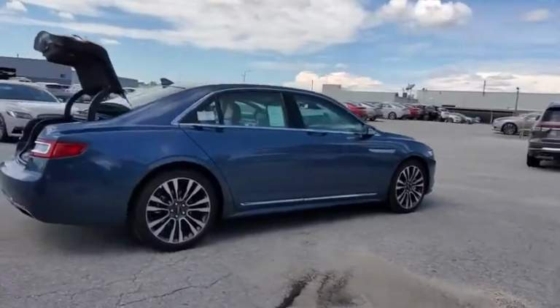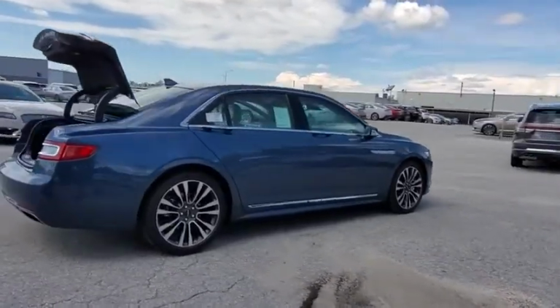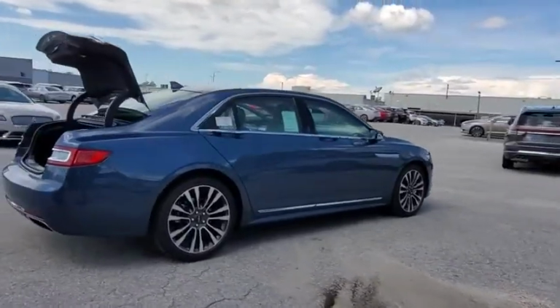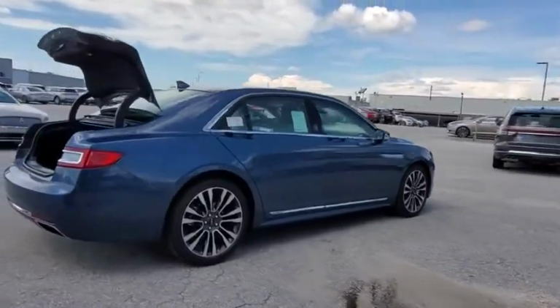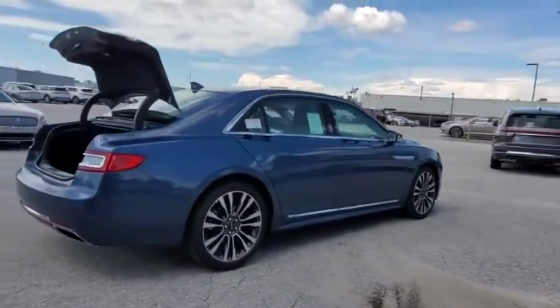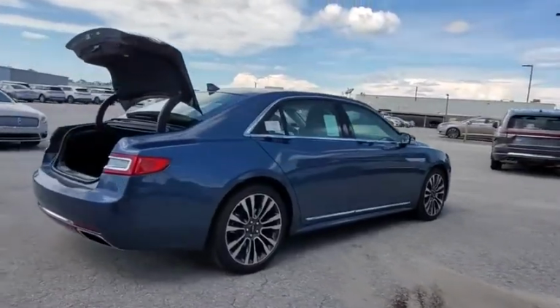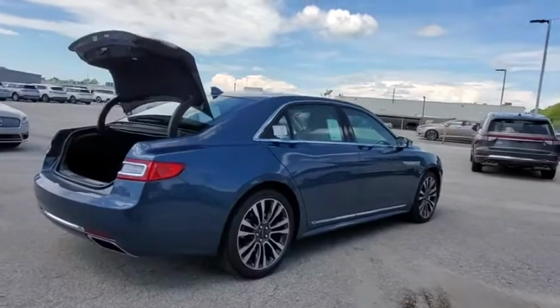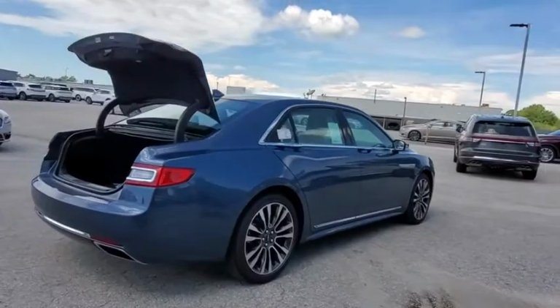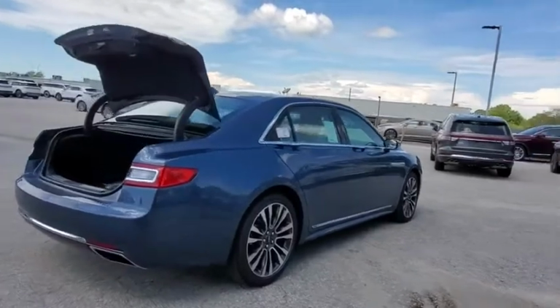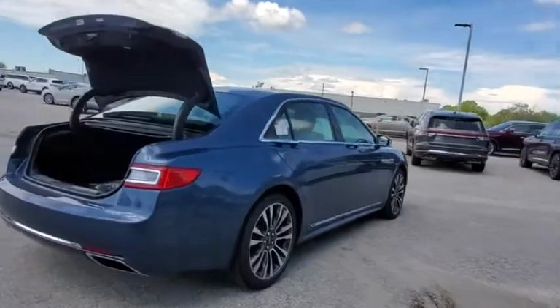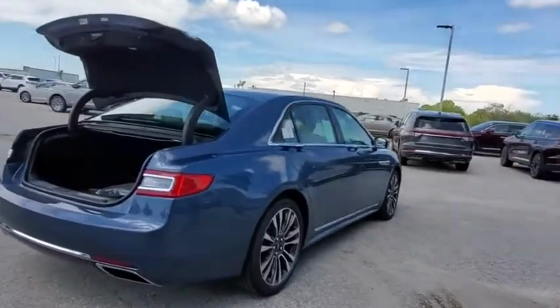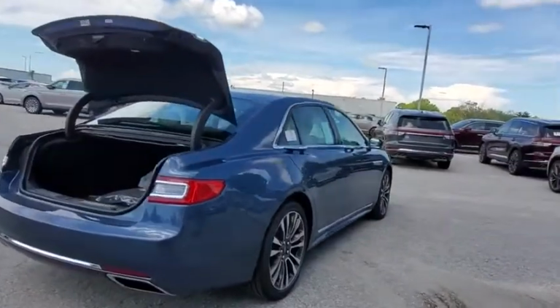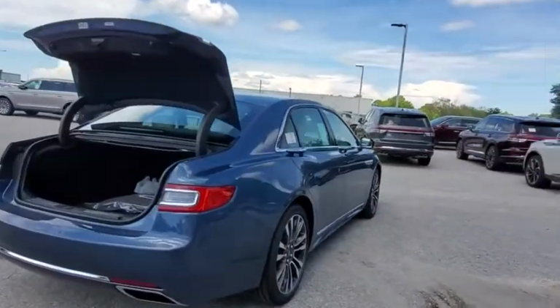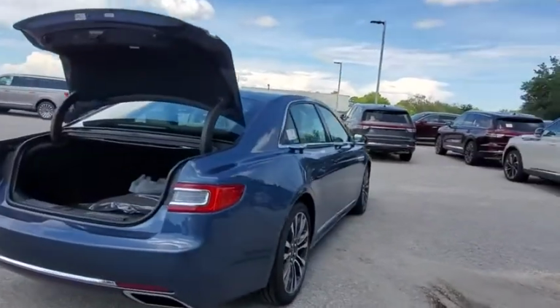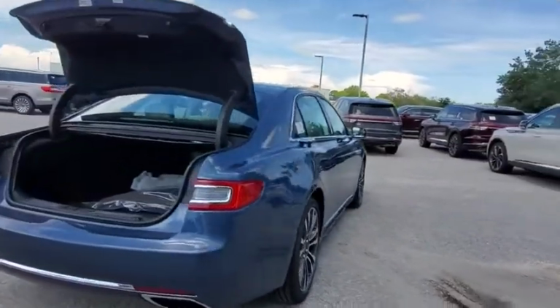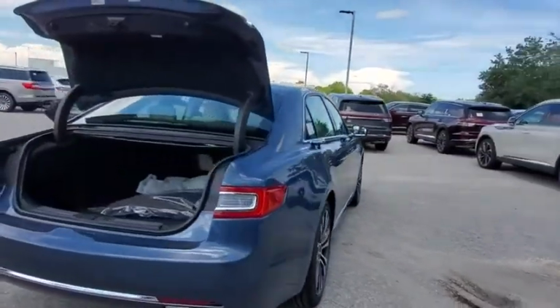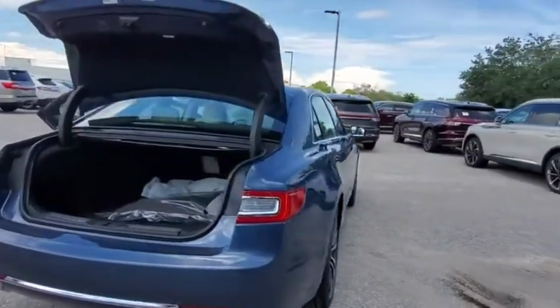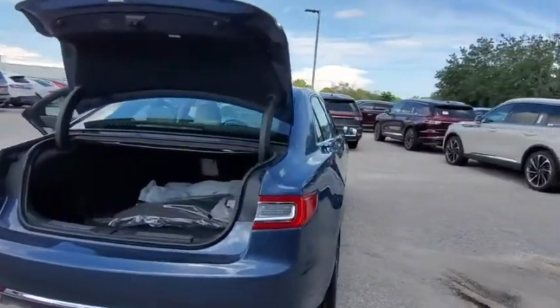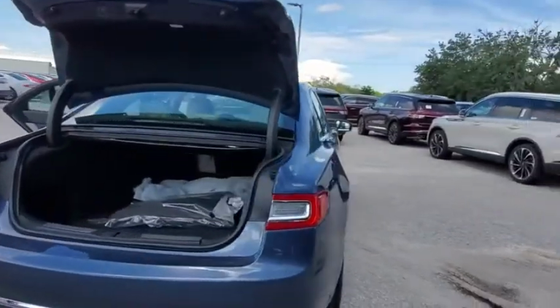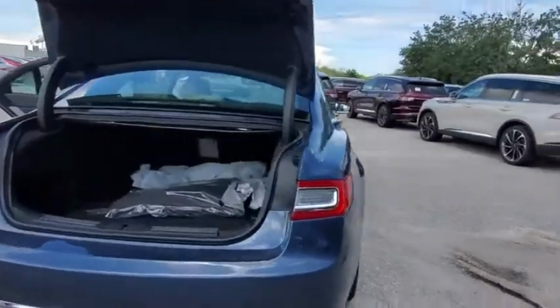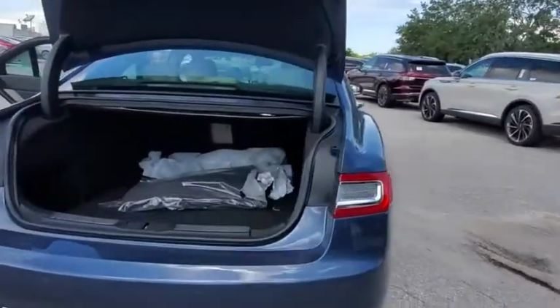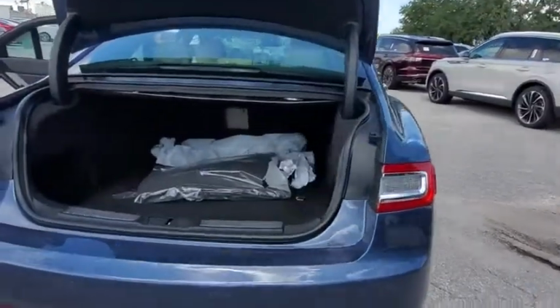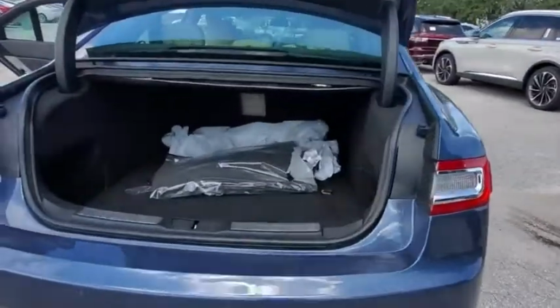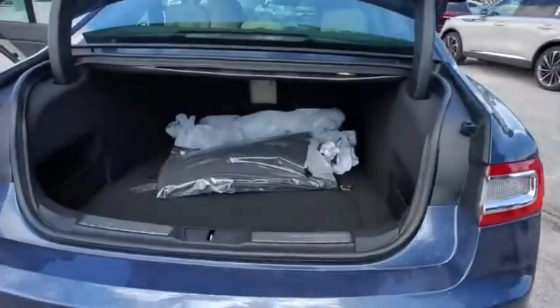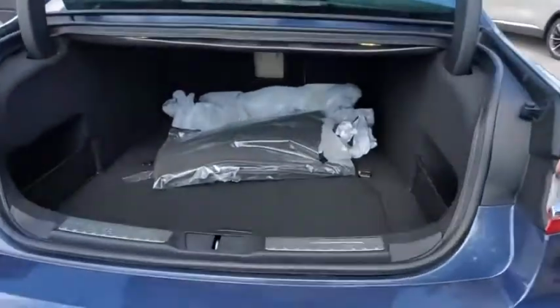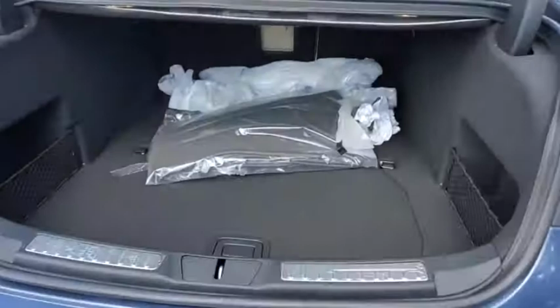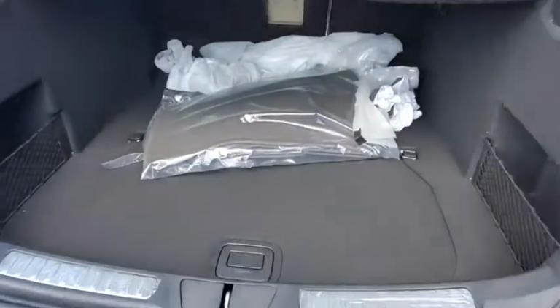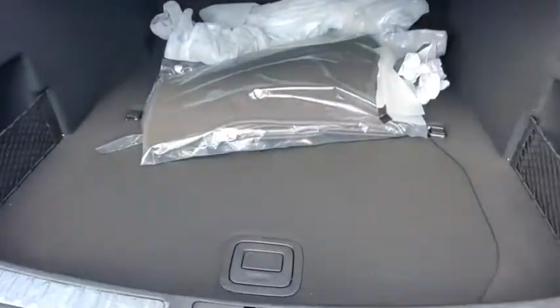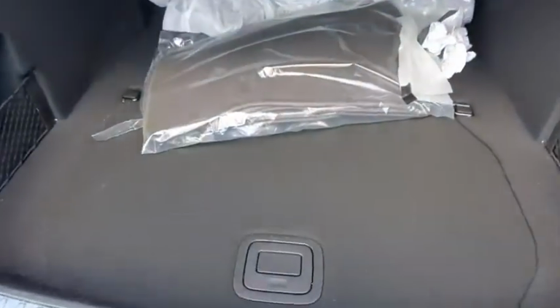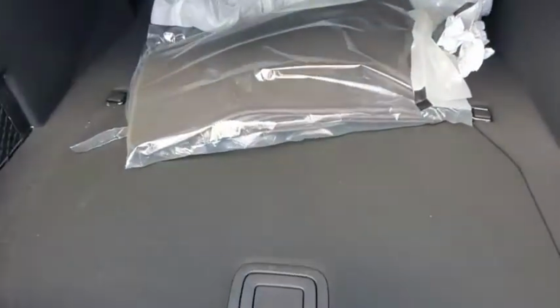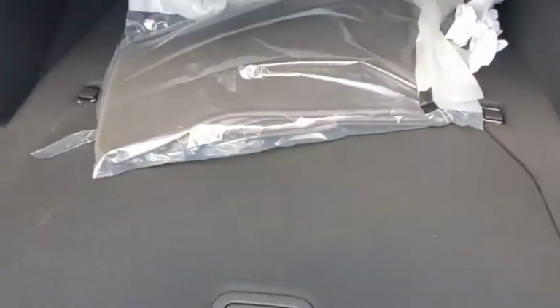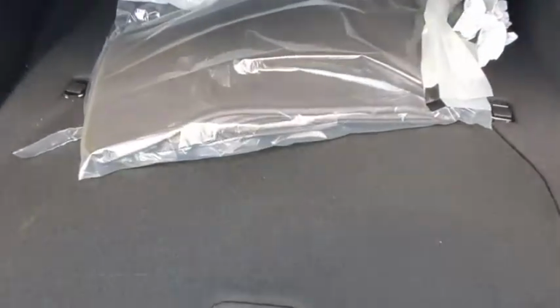Packed with technology, computer electronics are applied to nearly every facet of the driving experience. Here are some of this vehicle's great options.